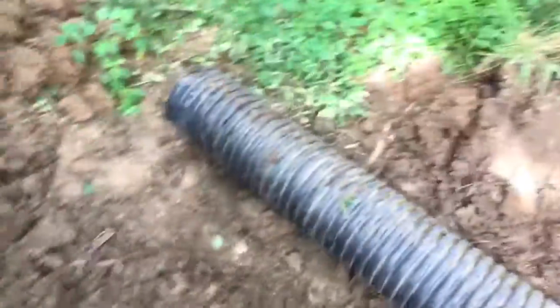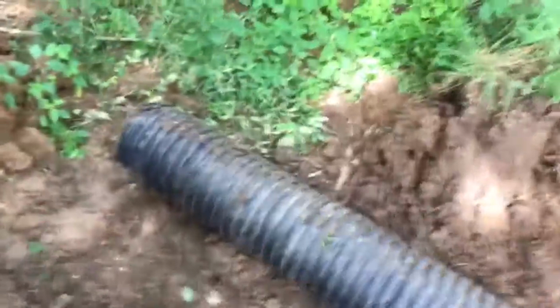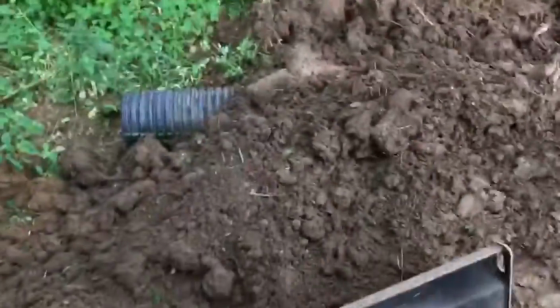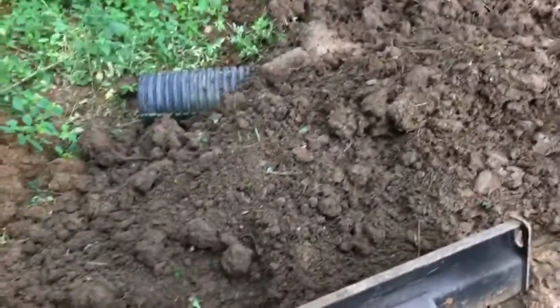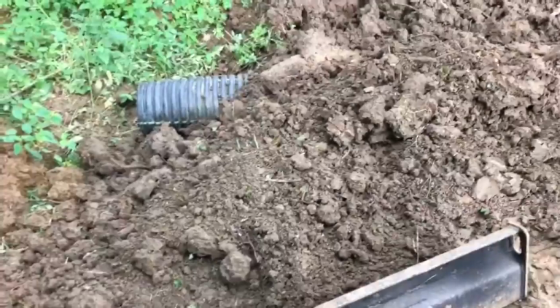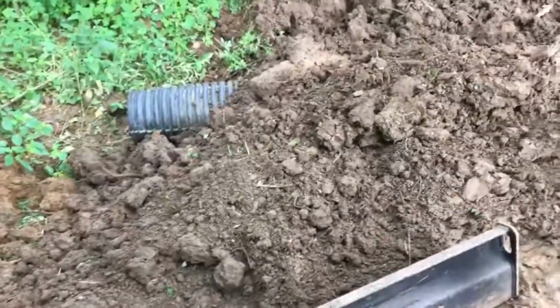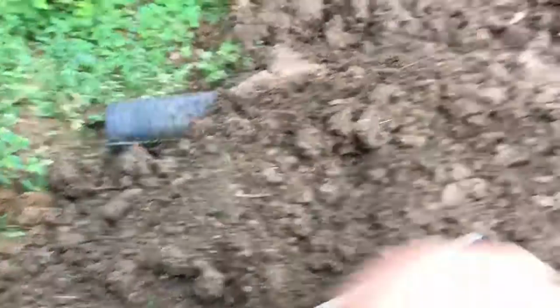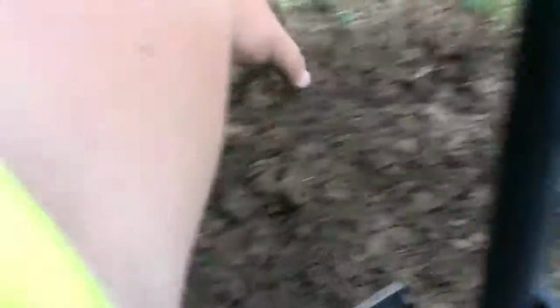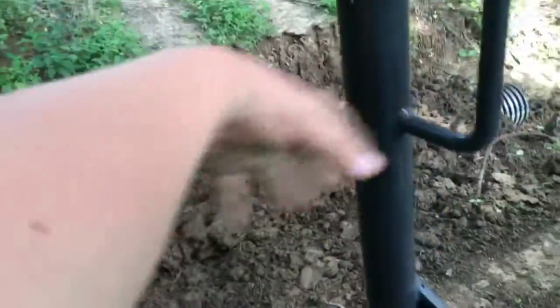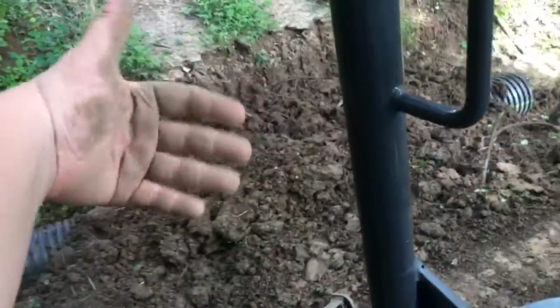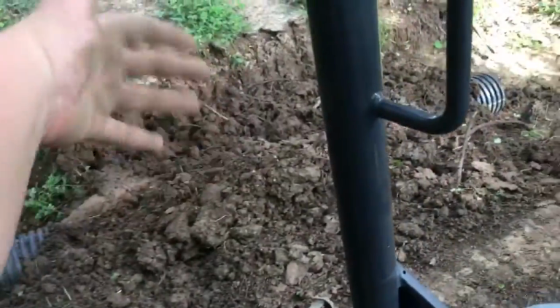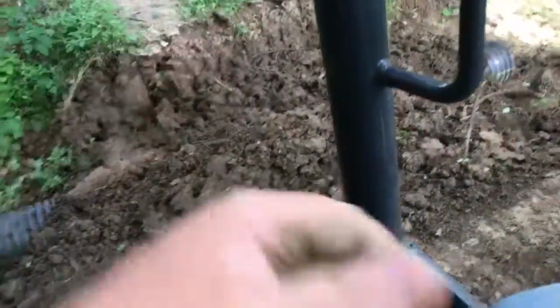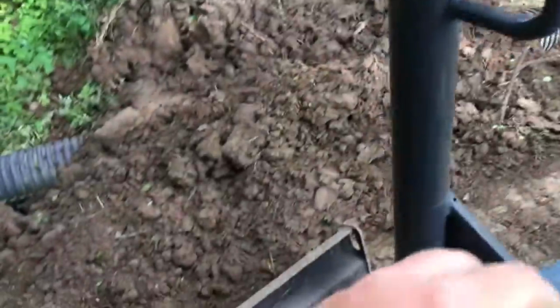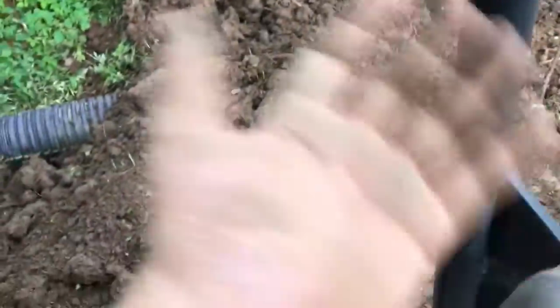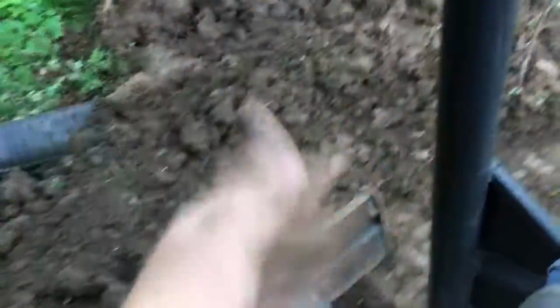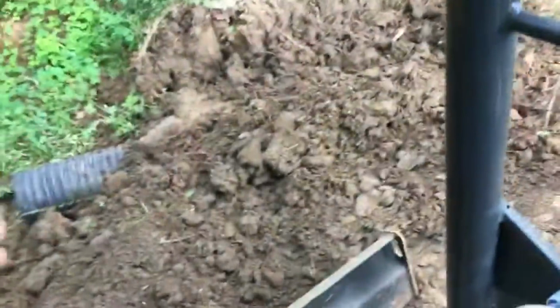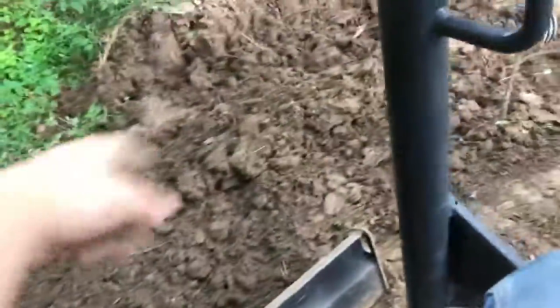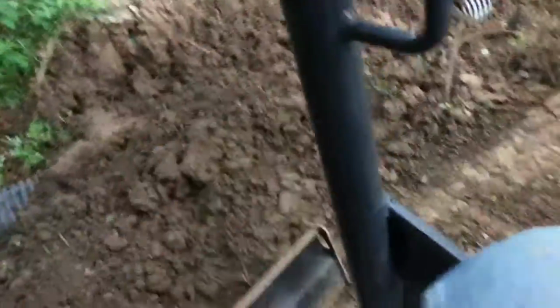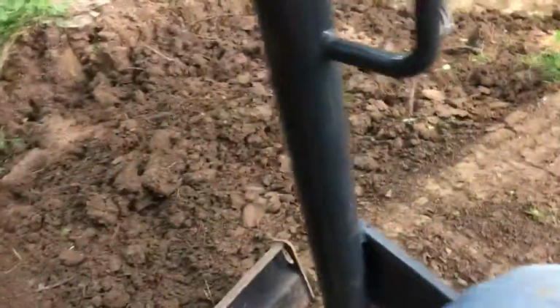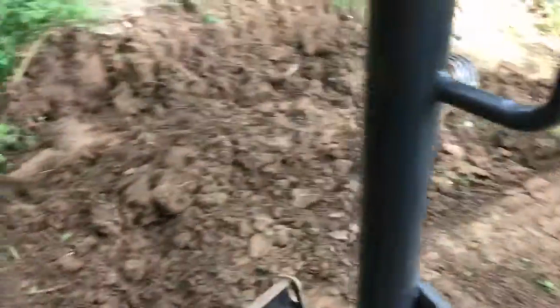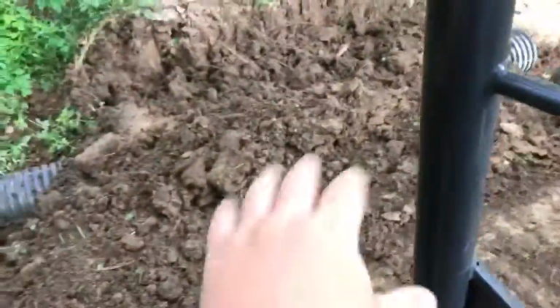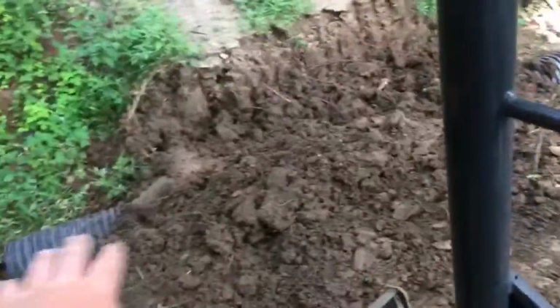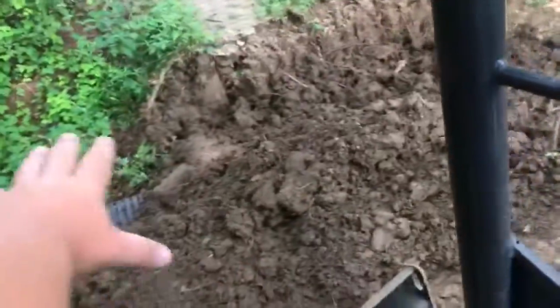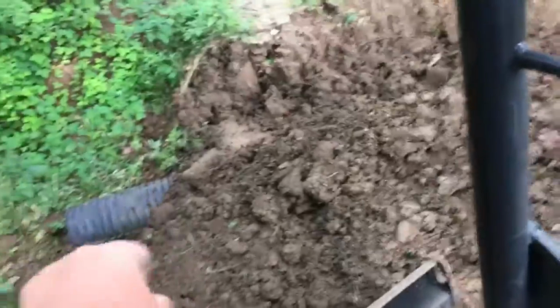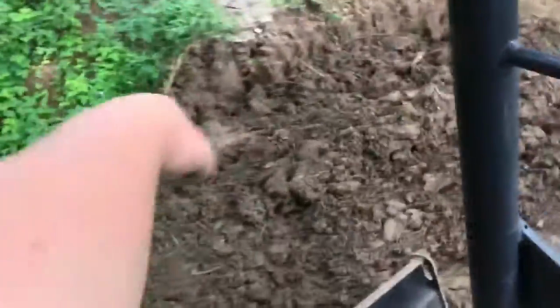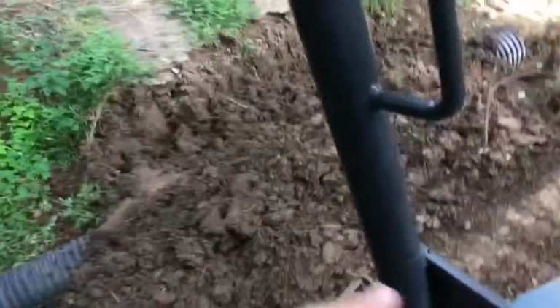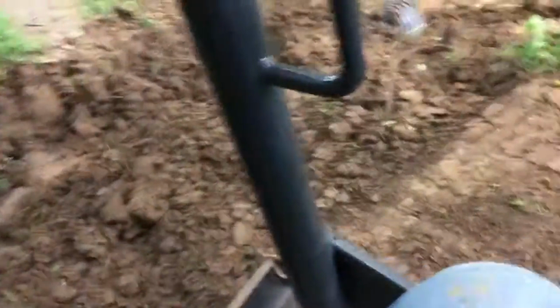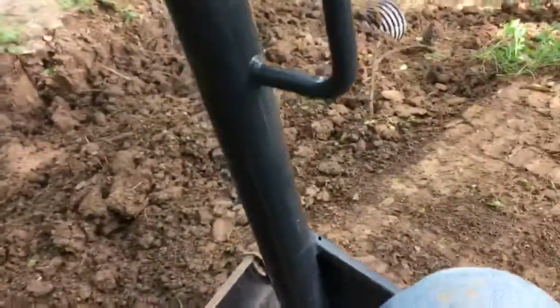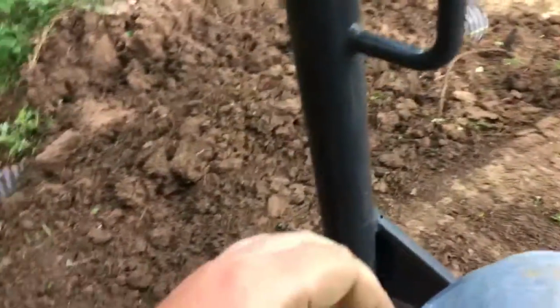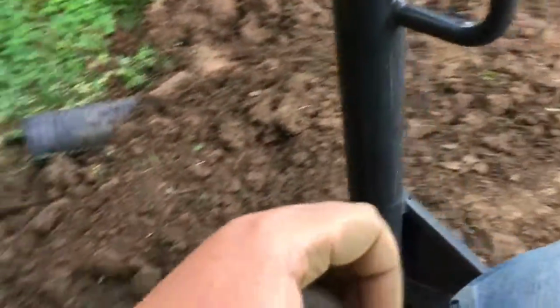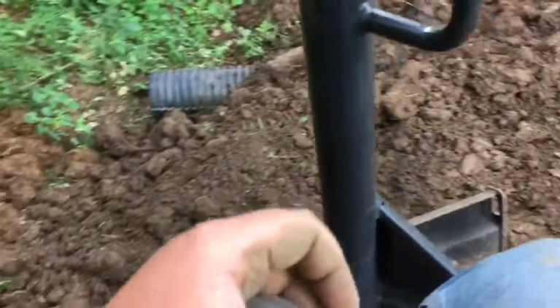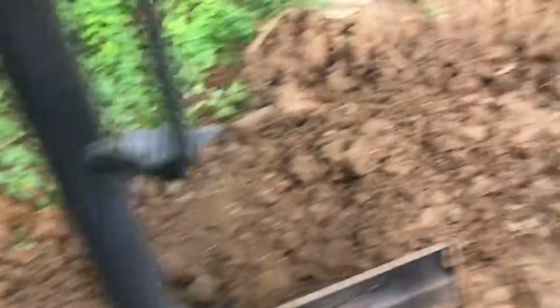I'm getting to backfilling - I packed some dirt on this side, packing on that side. My hands are dirty because I was adjusting the culvert earlier. I'm gonna rake that out across and pack that in real good. I just about got it in place.